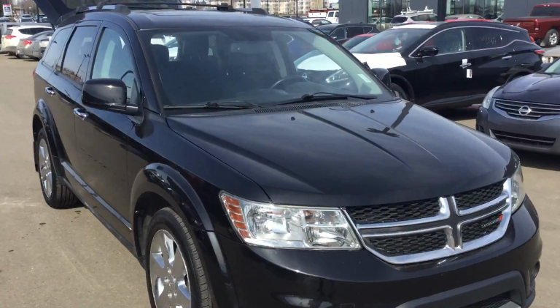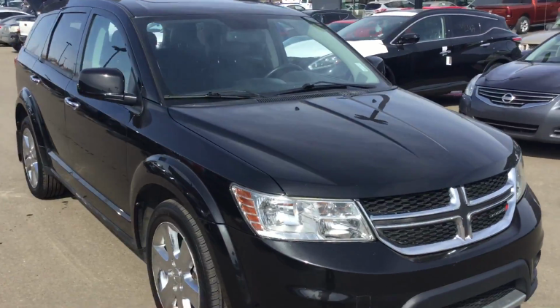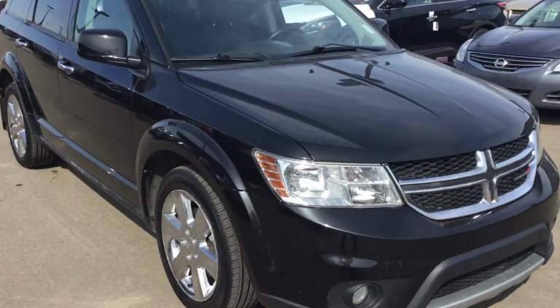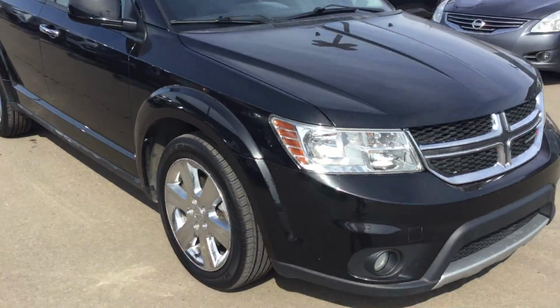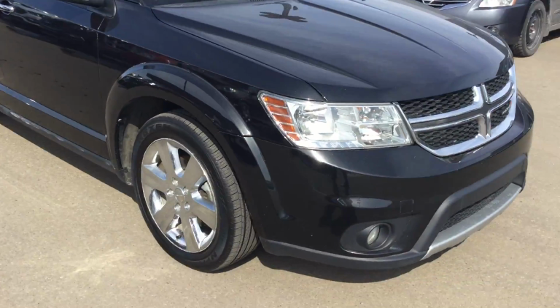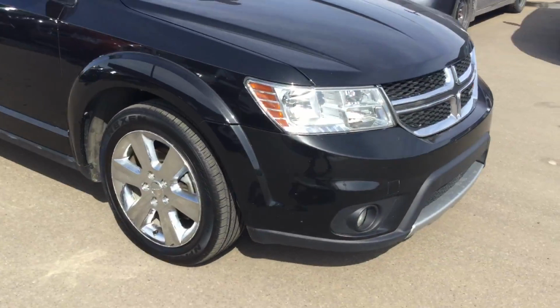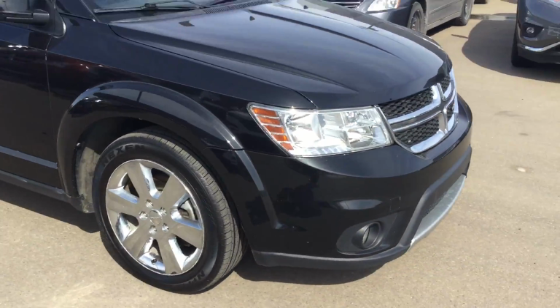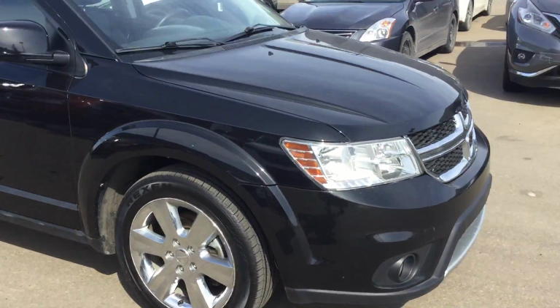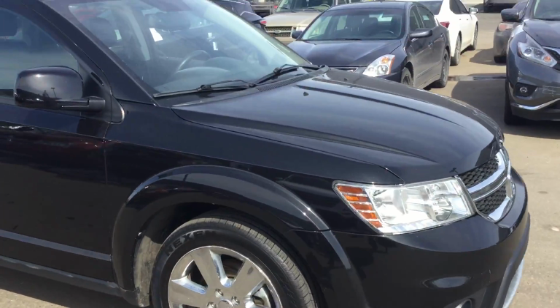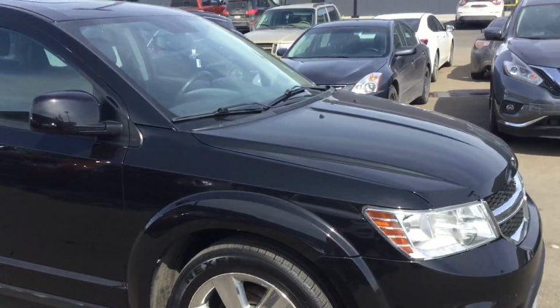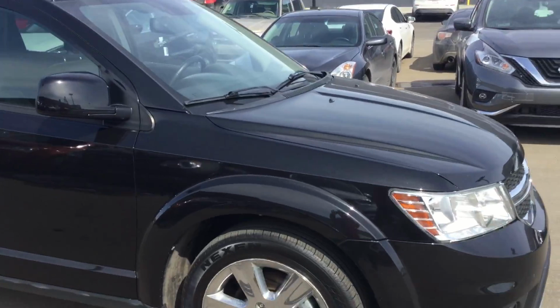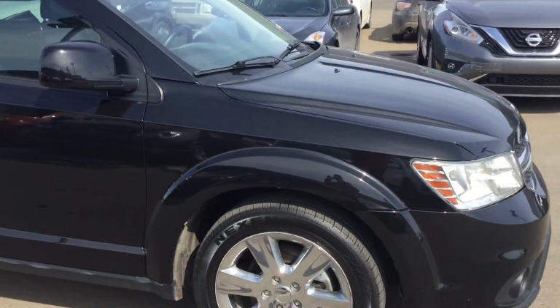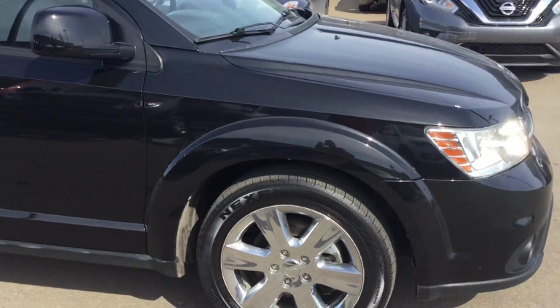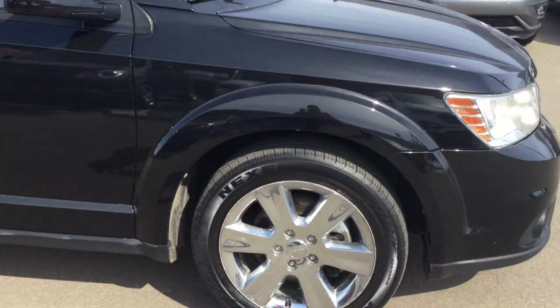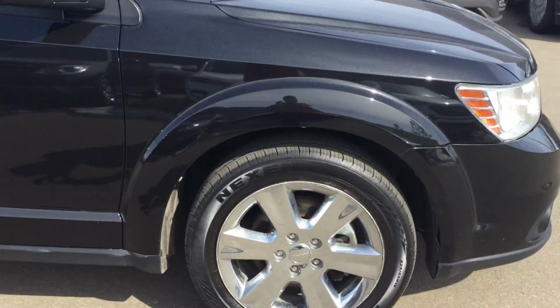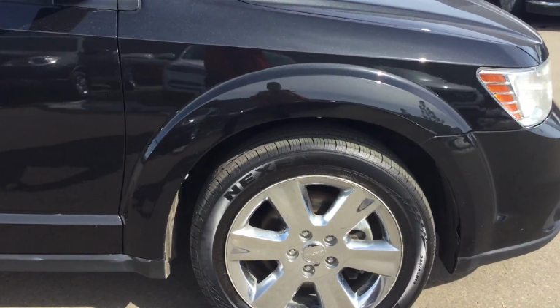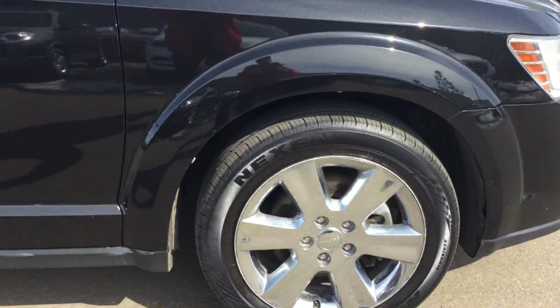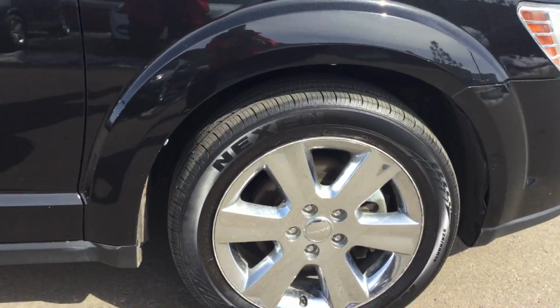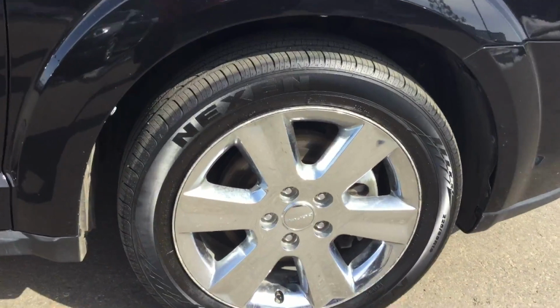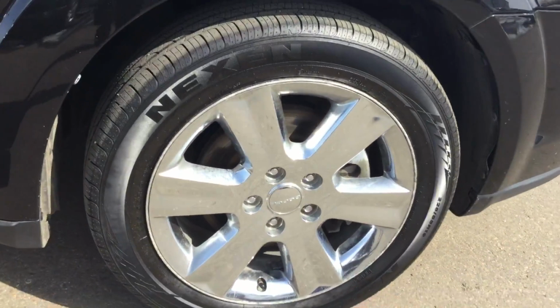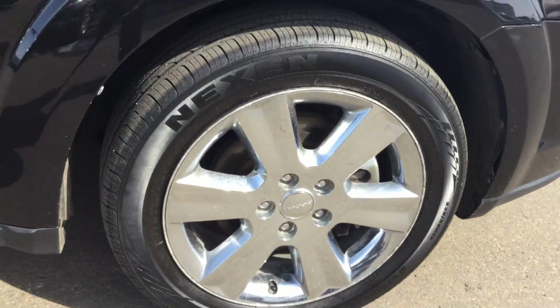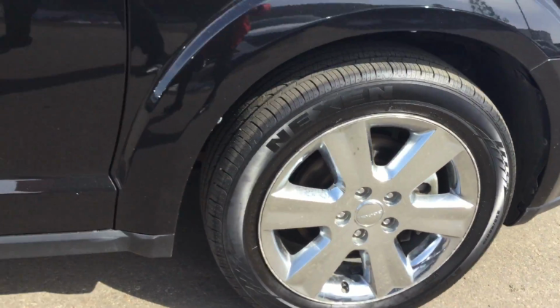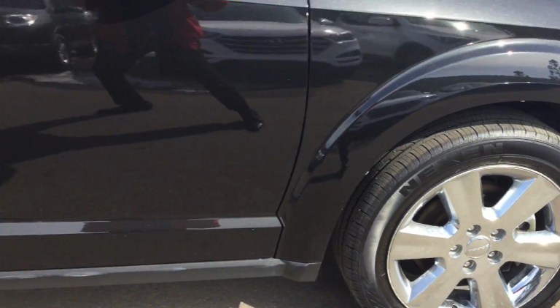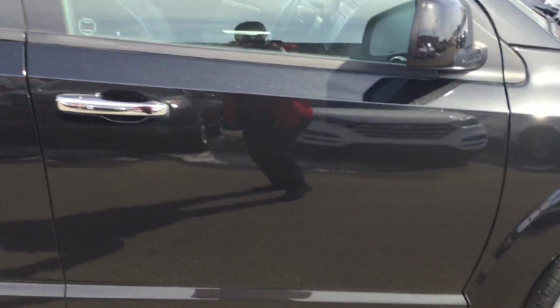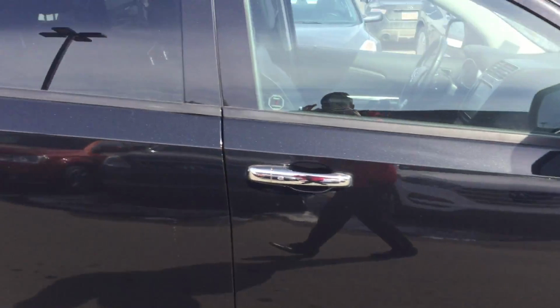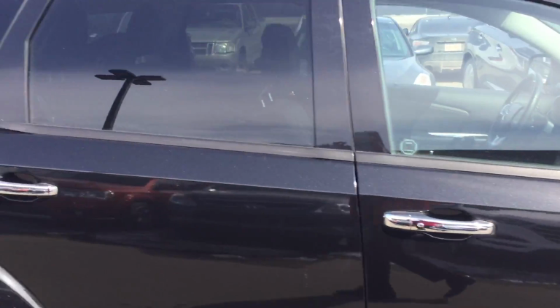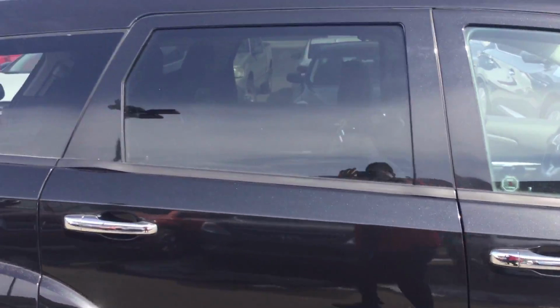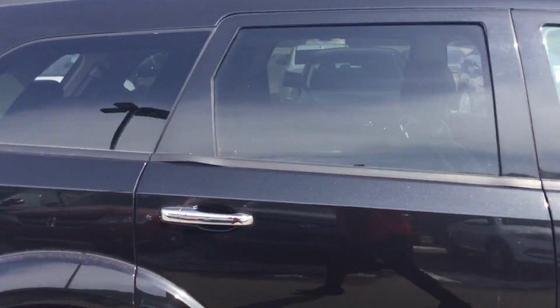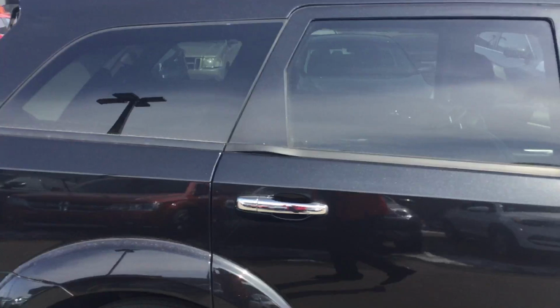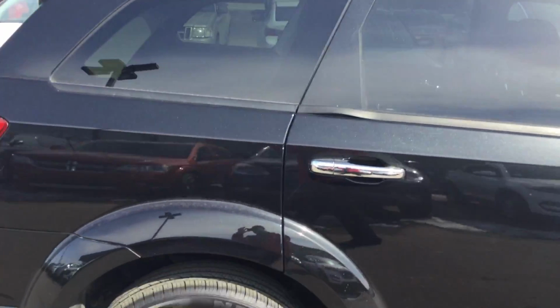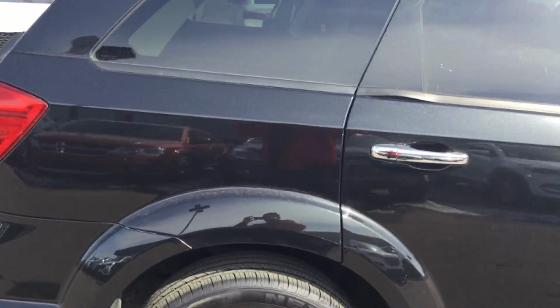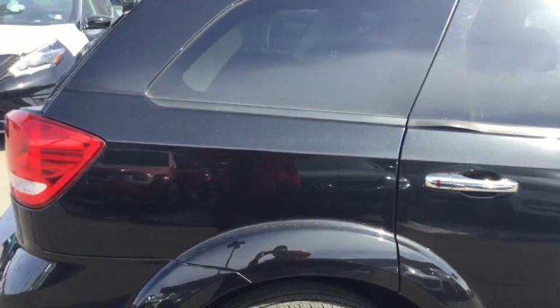All-wheel drive with a nice black finish. Nice rims there as well. There's the back.